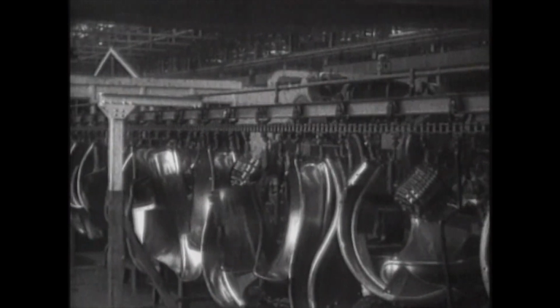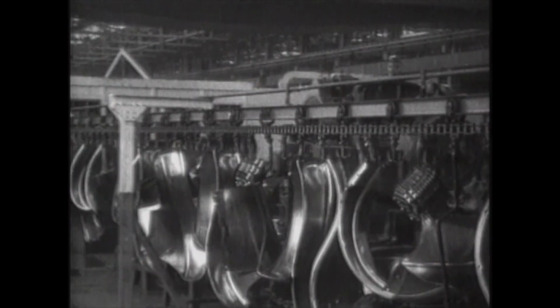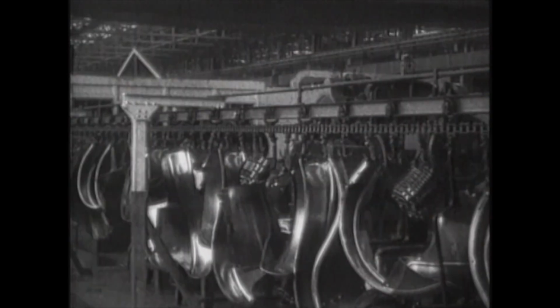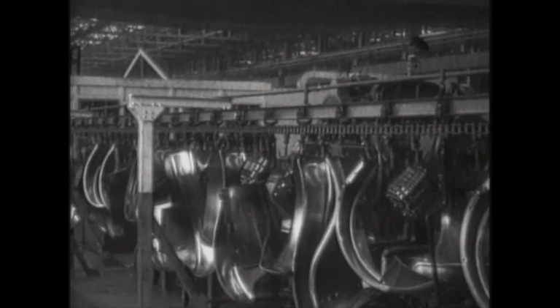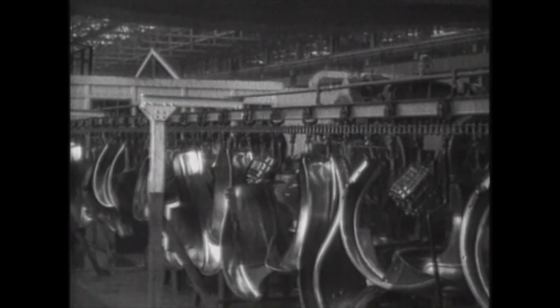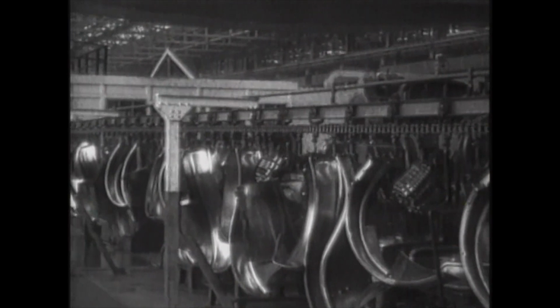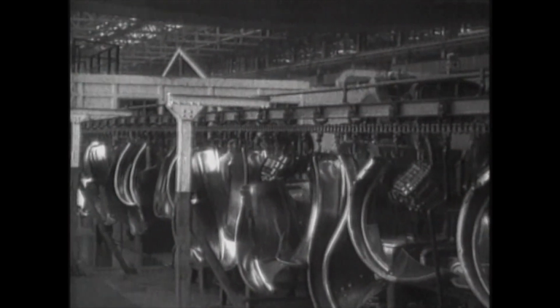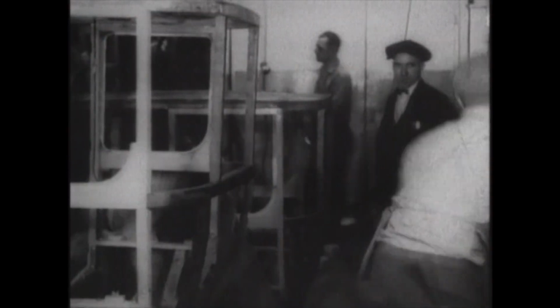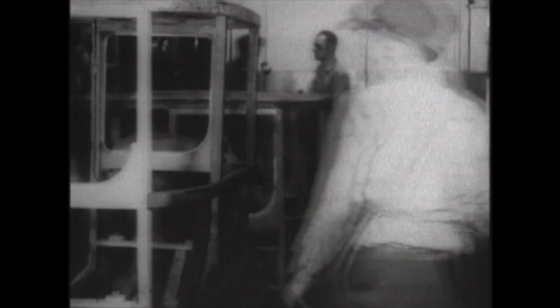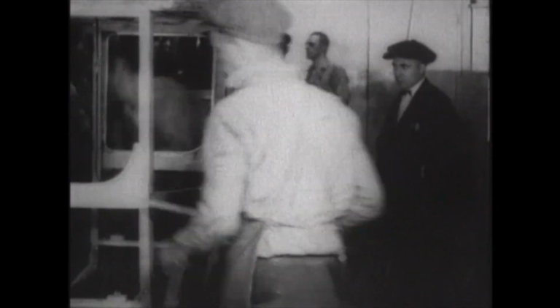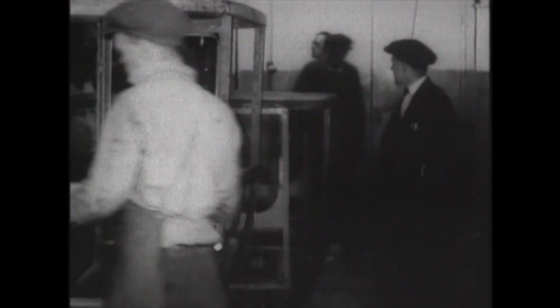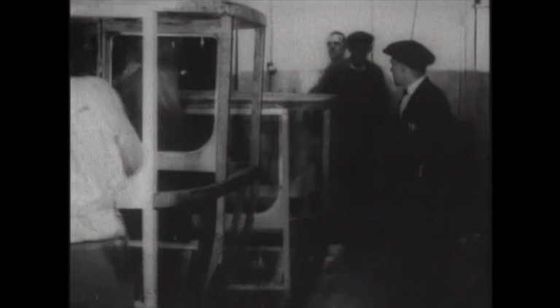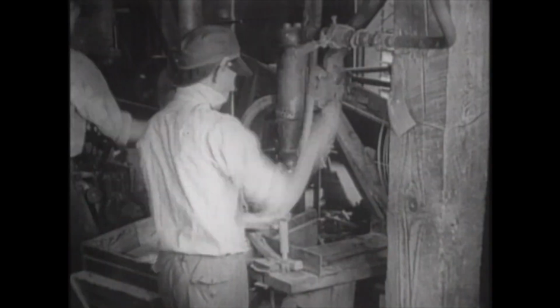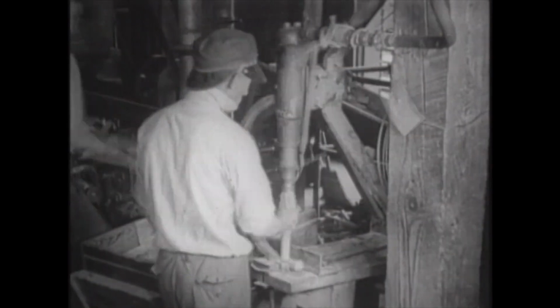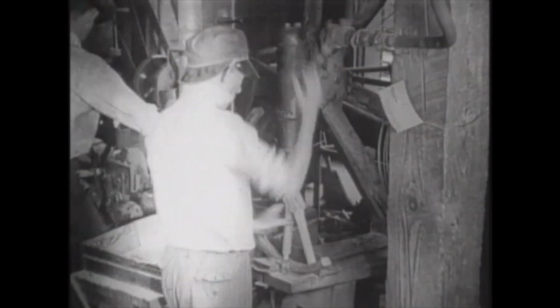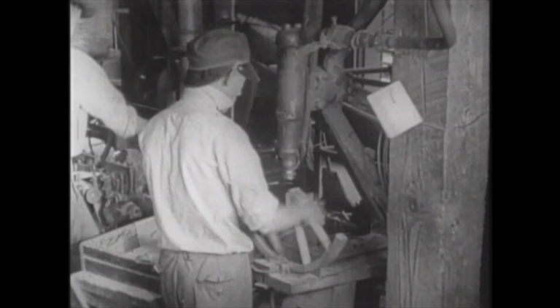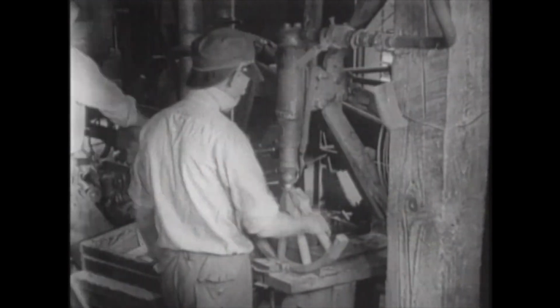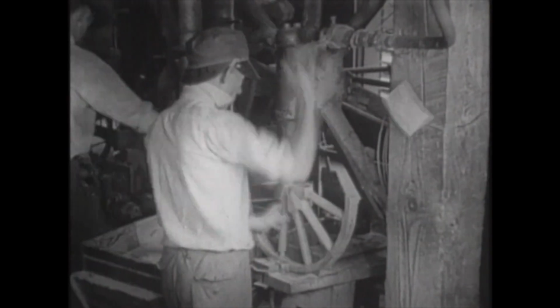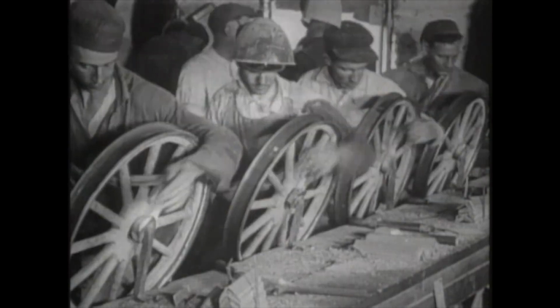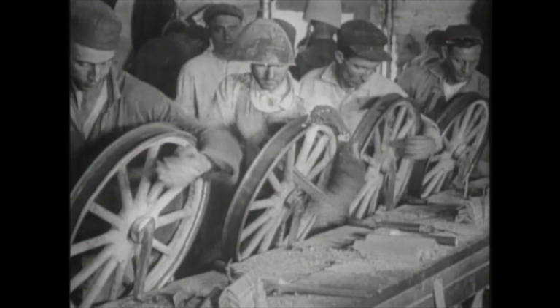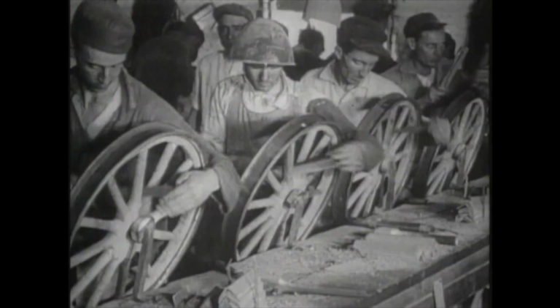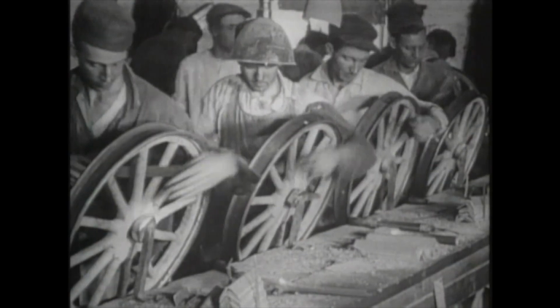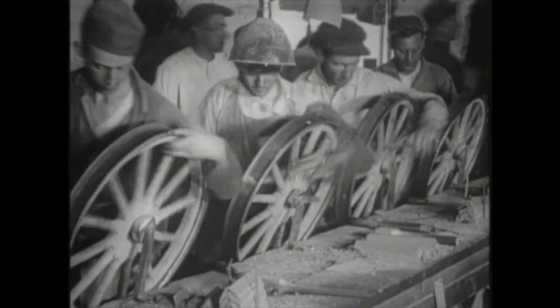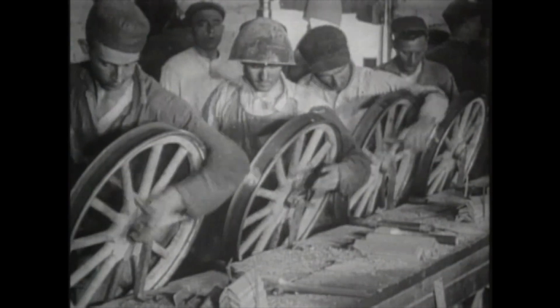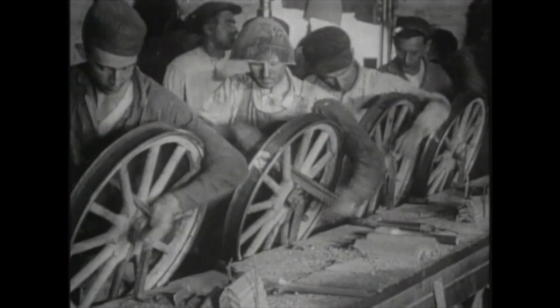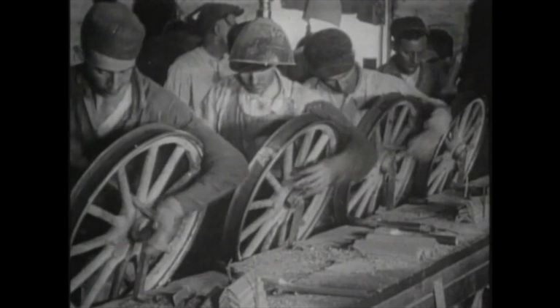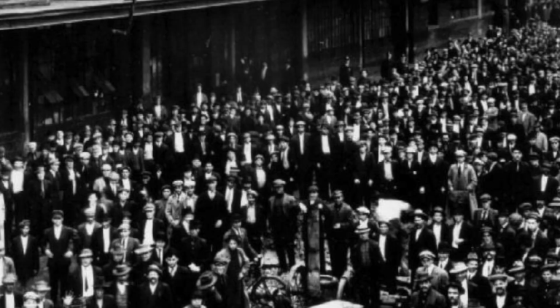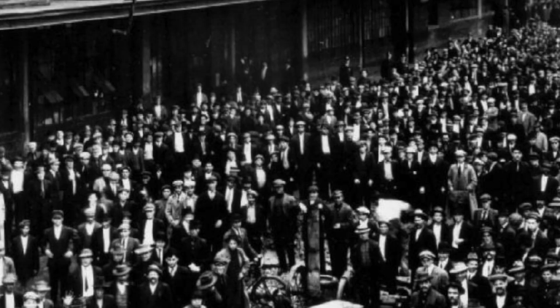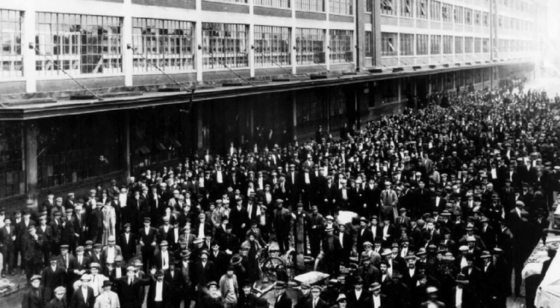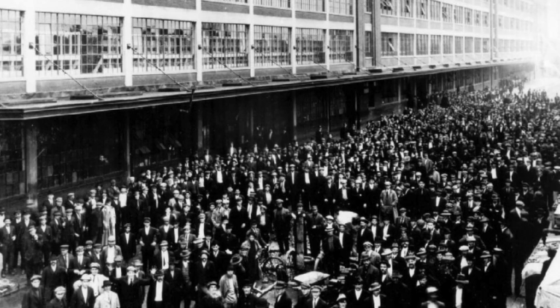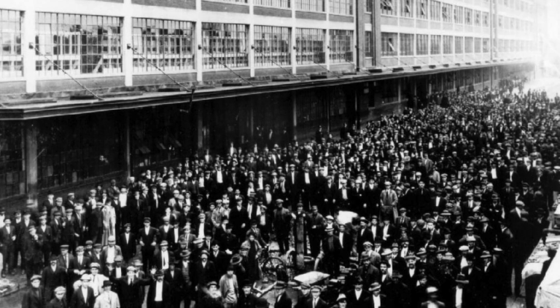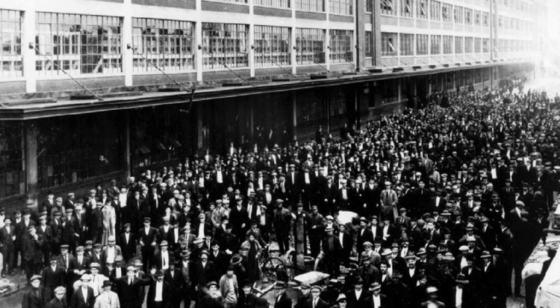In 1914, the rope is replaced by a chain. Ford announces the $5 workday, more than doubling workers' salary. Employees can now afford to buy the cars they build, and 10,000 workers apply the next day.